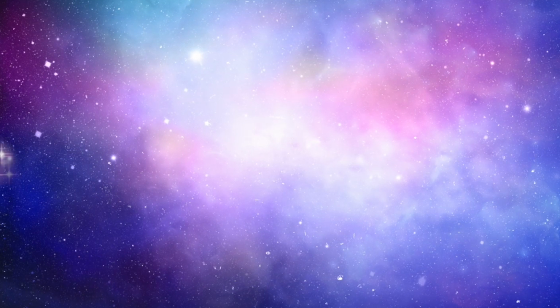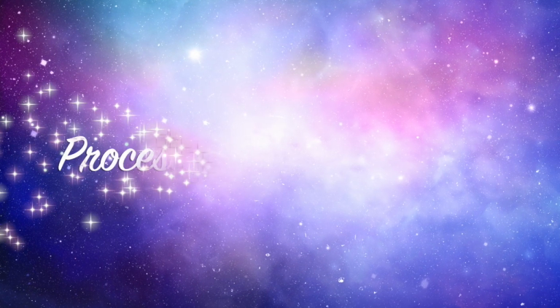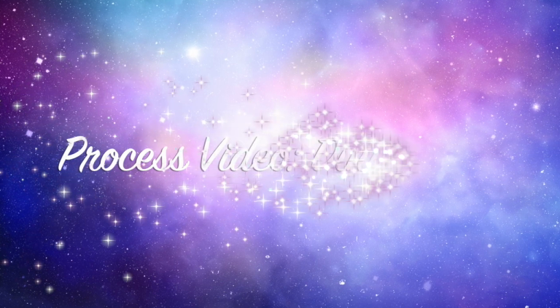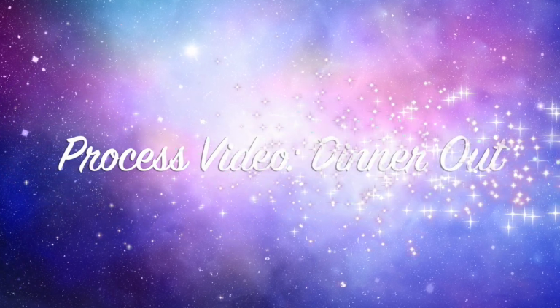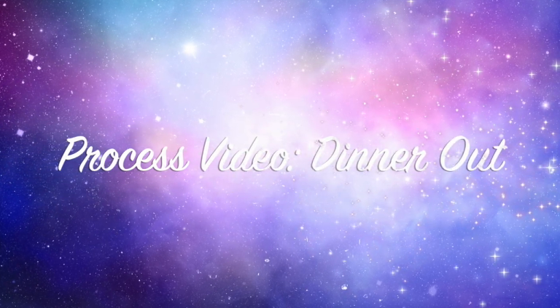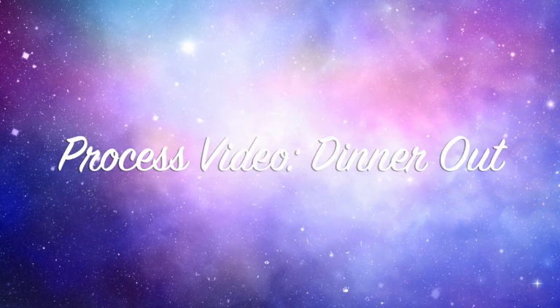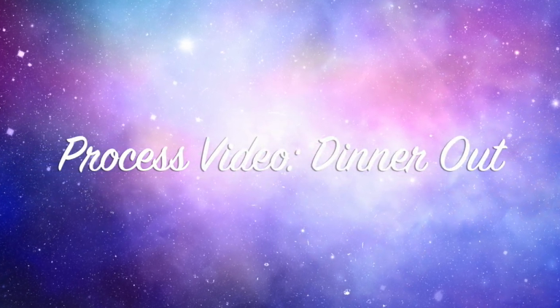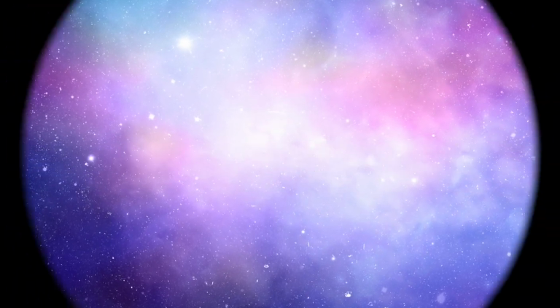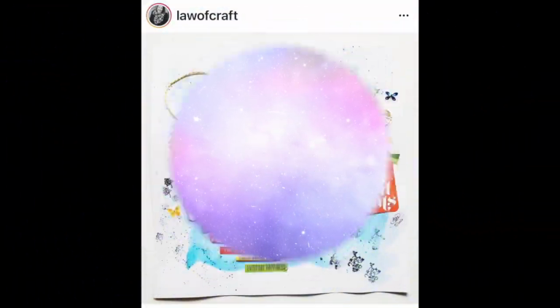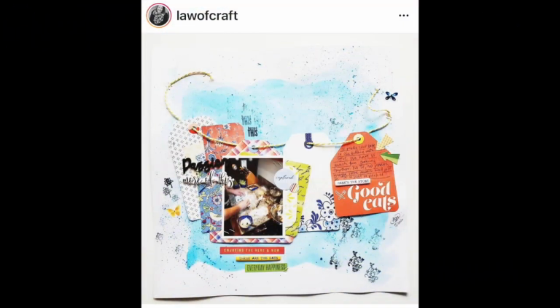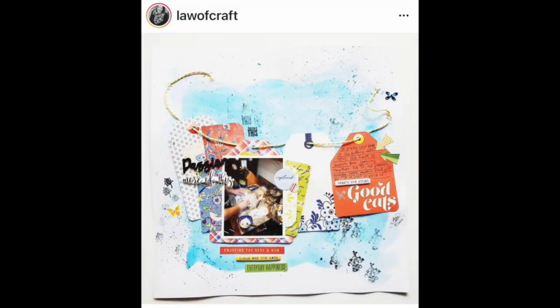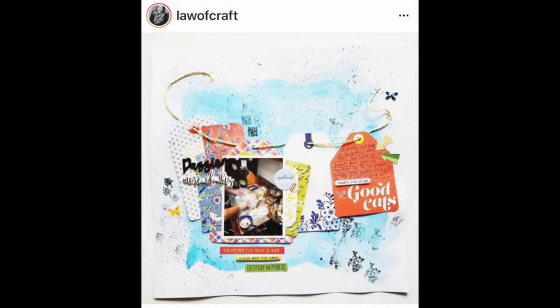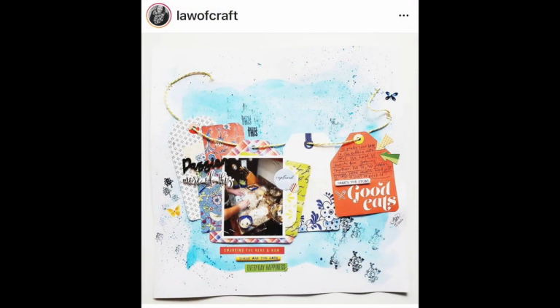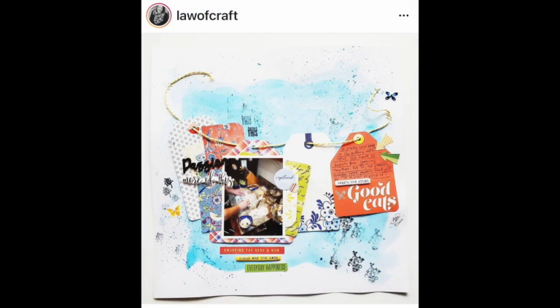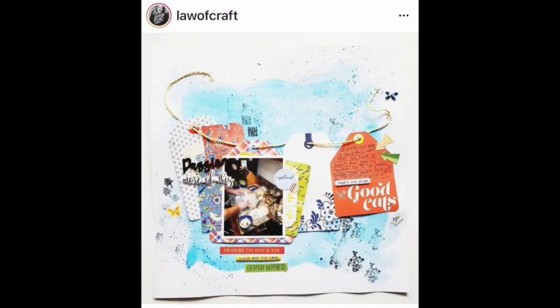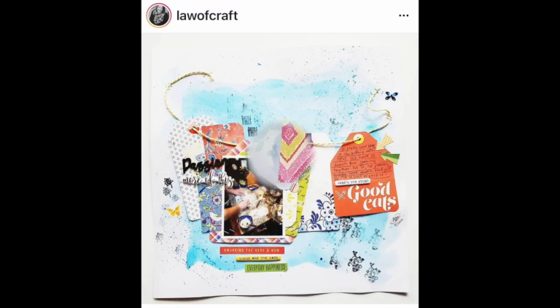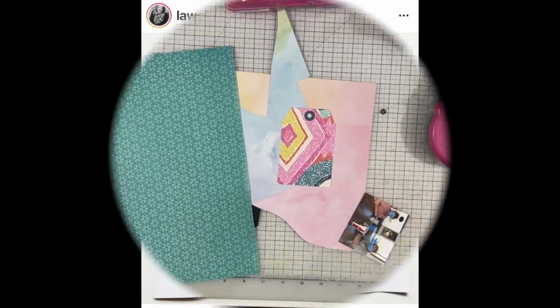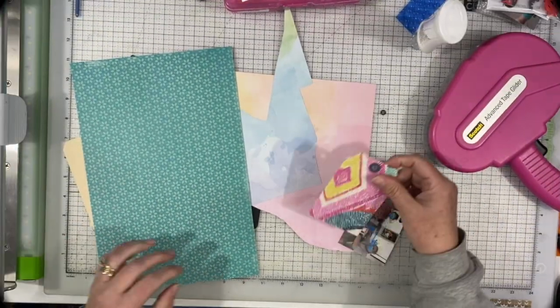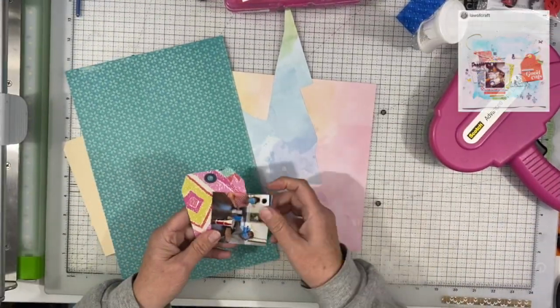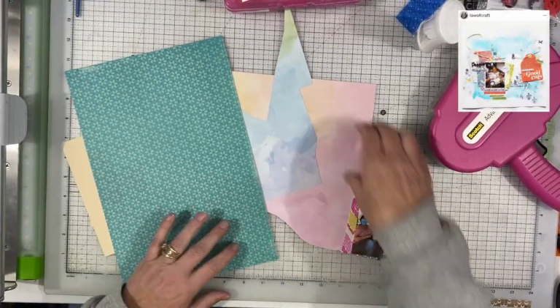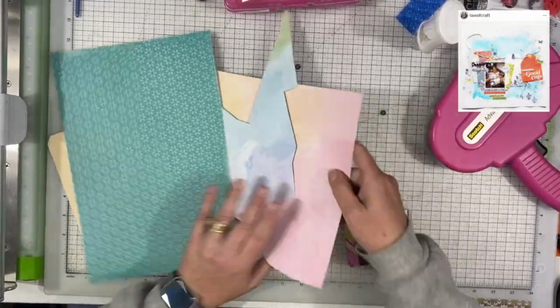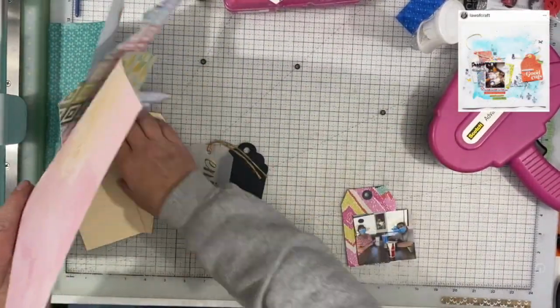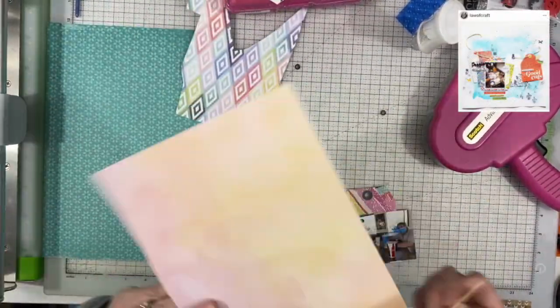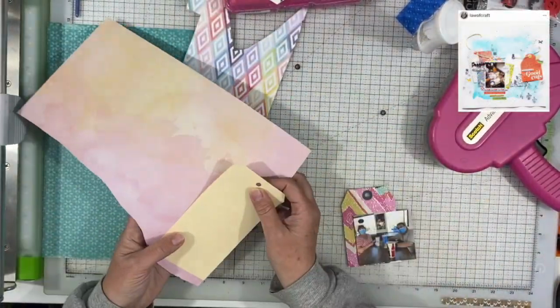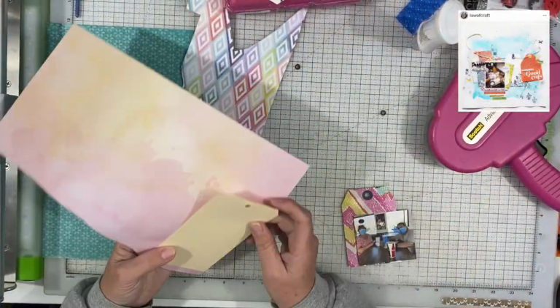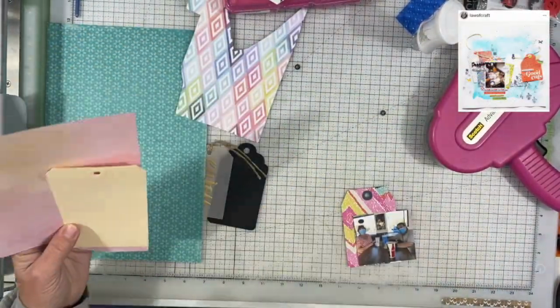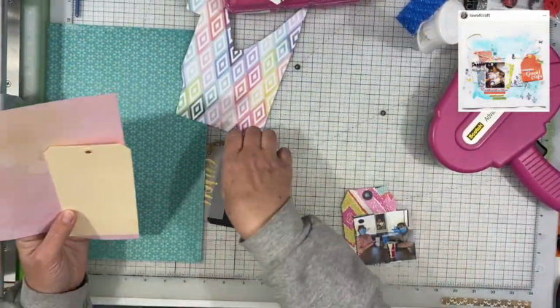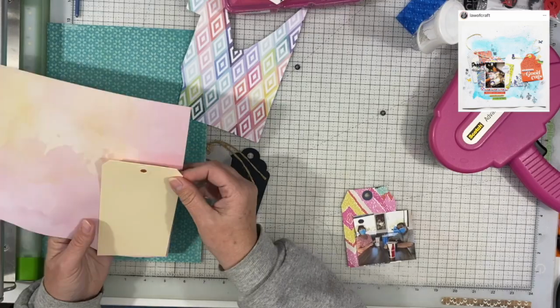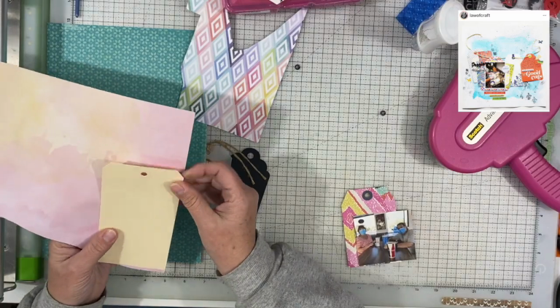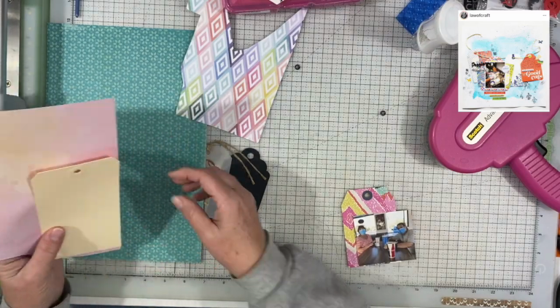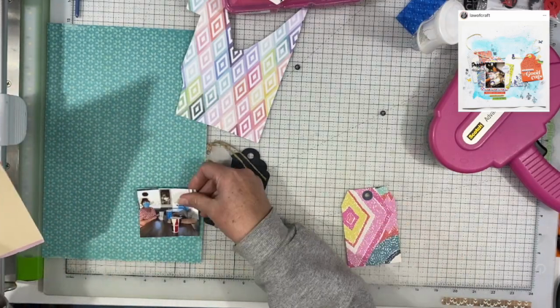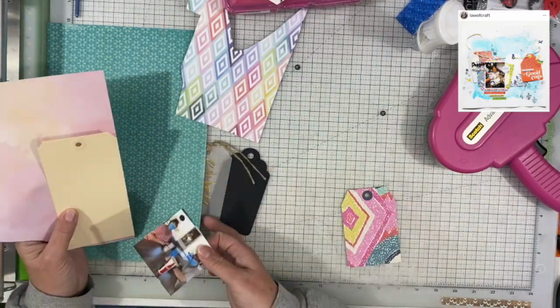Today I am scraplifting Law of Craft, and I really love this layout that she had with all of these tags on it. And I don't use tags super frequently in my layouts so I thought this was a good opportunity to use them.